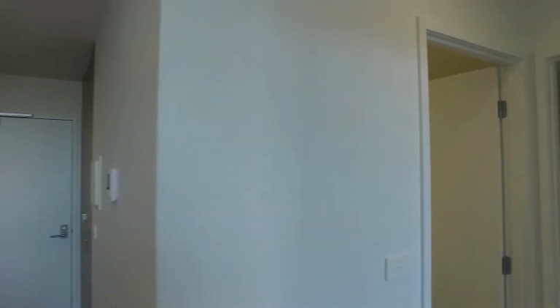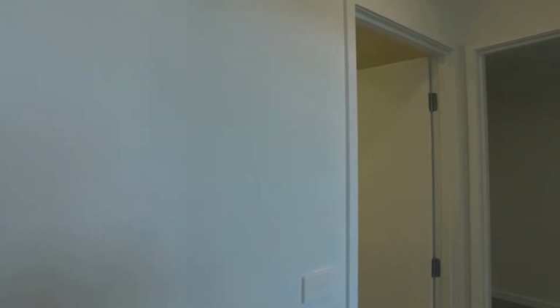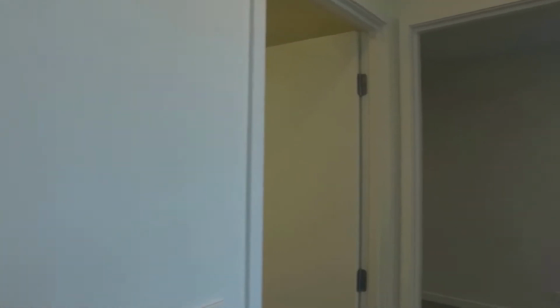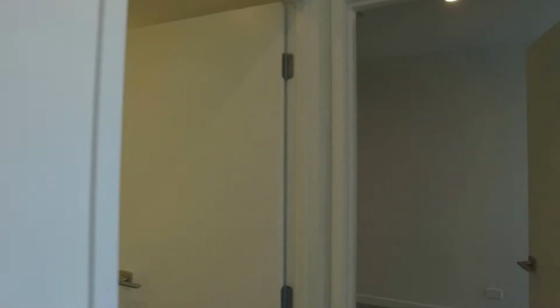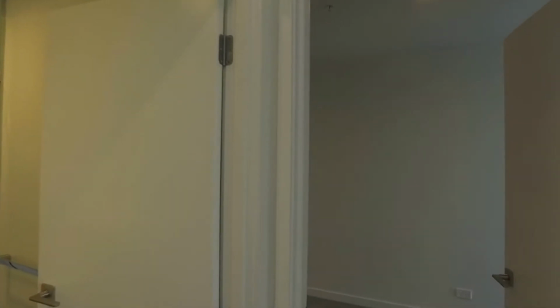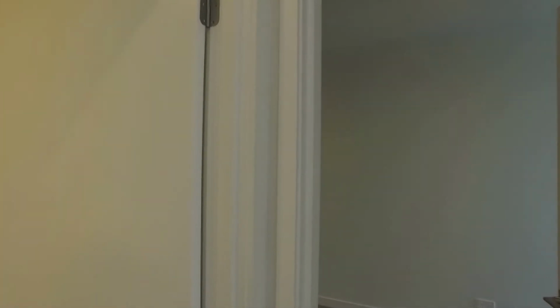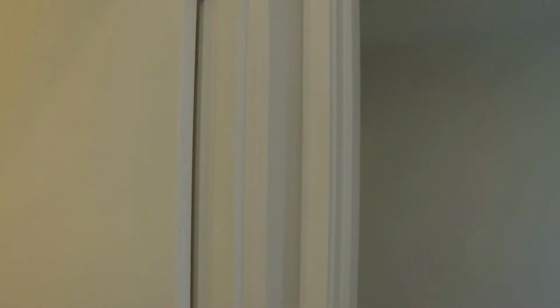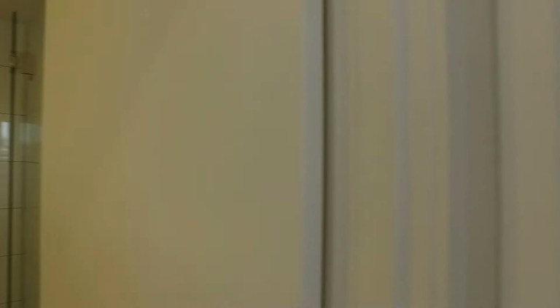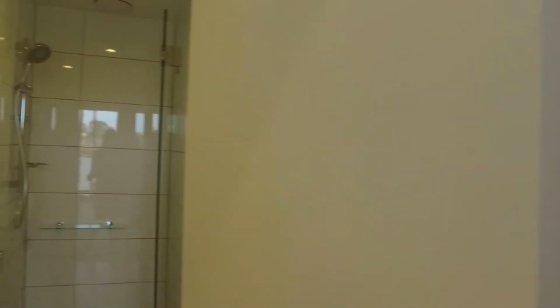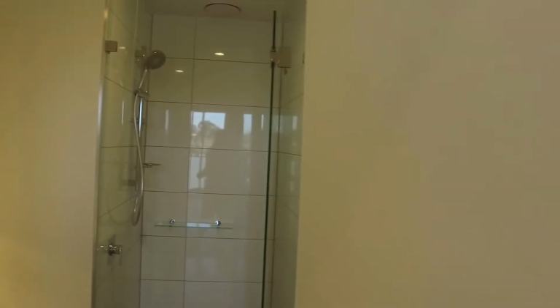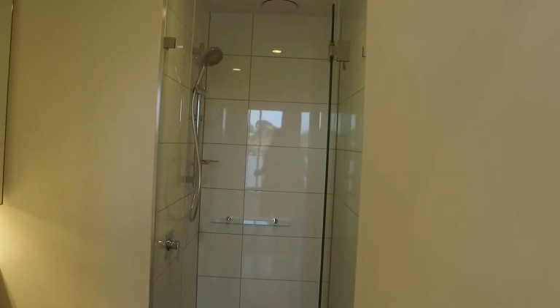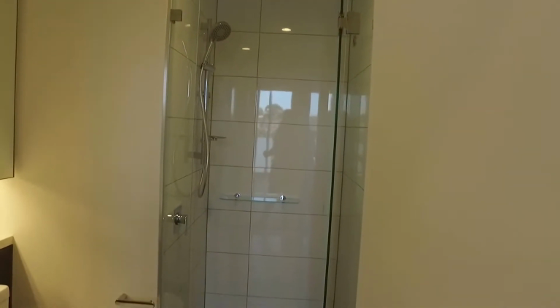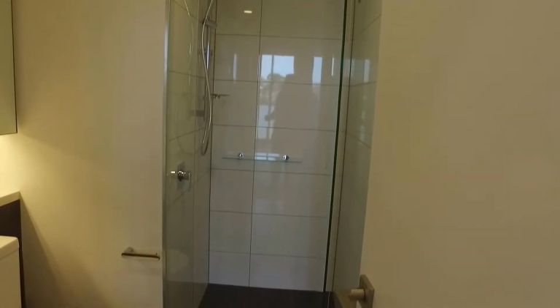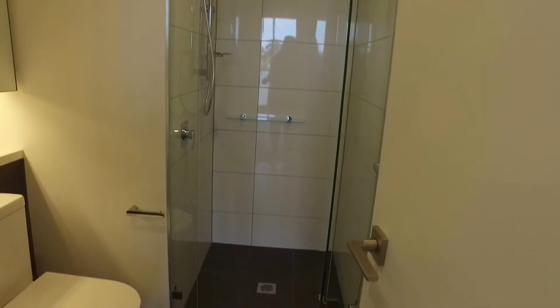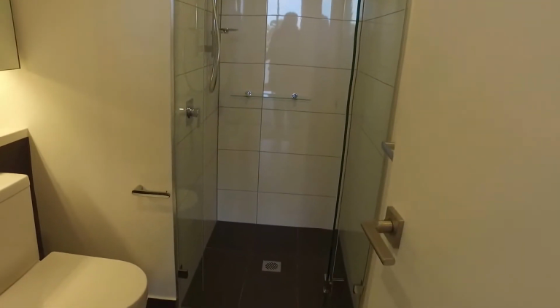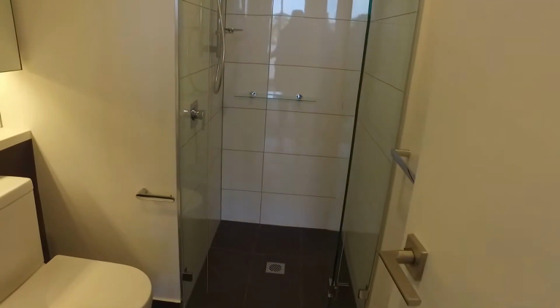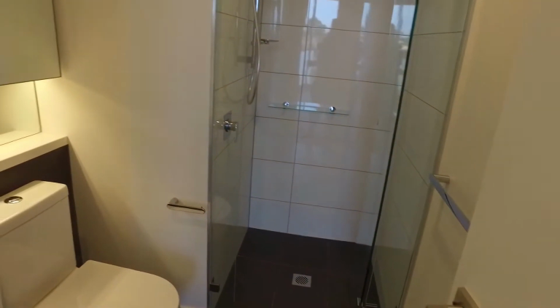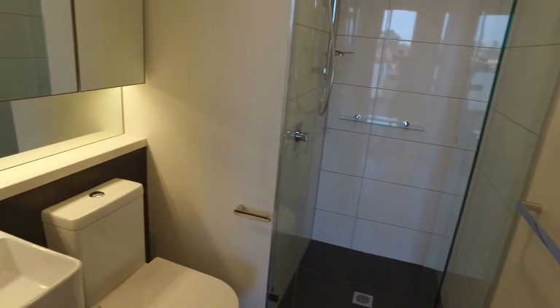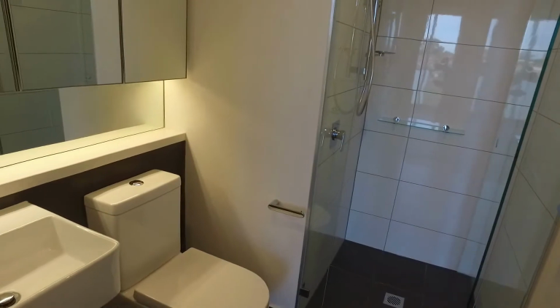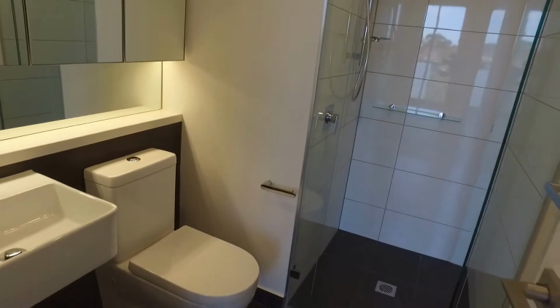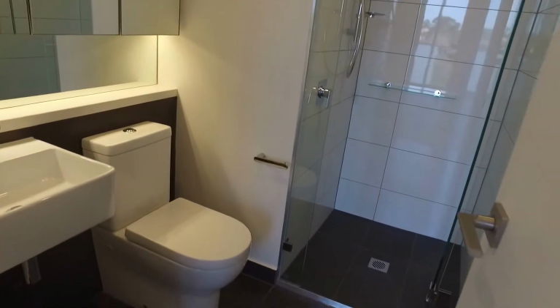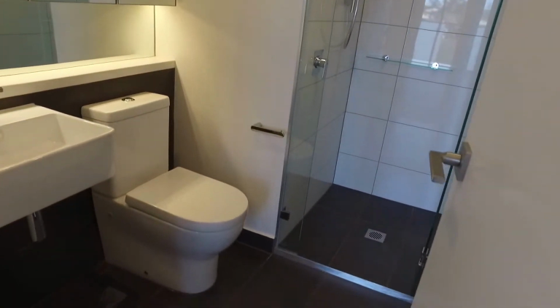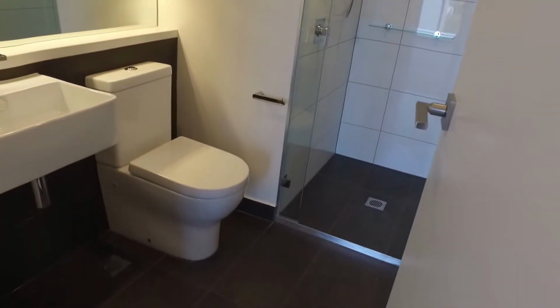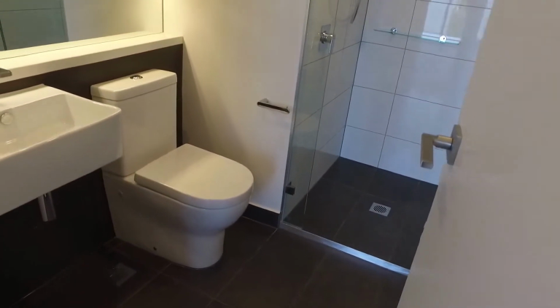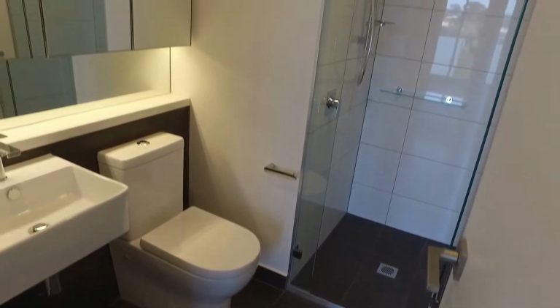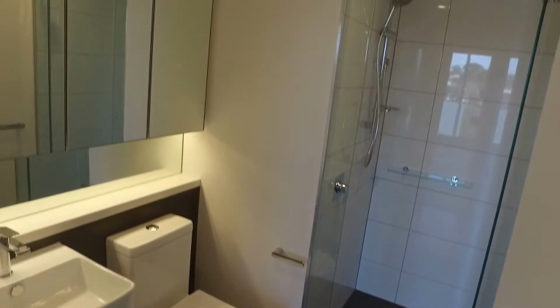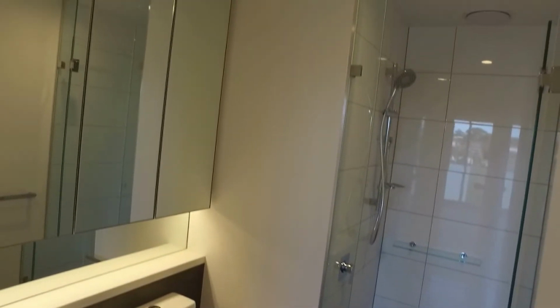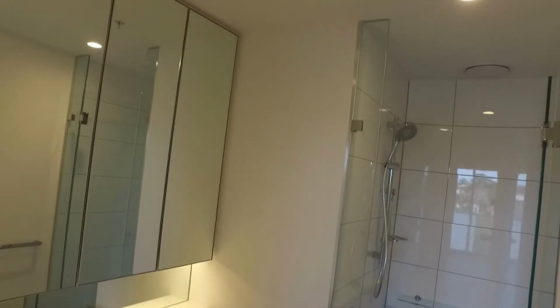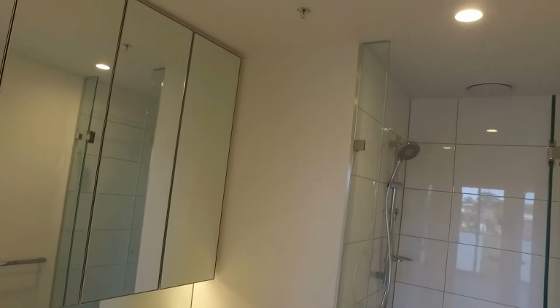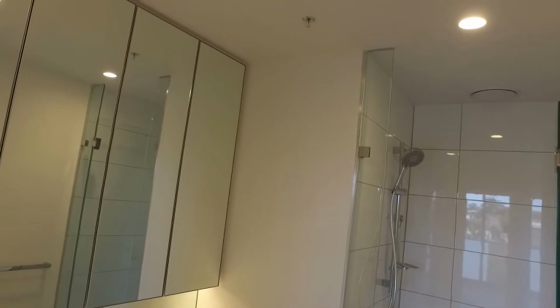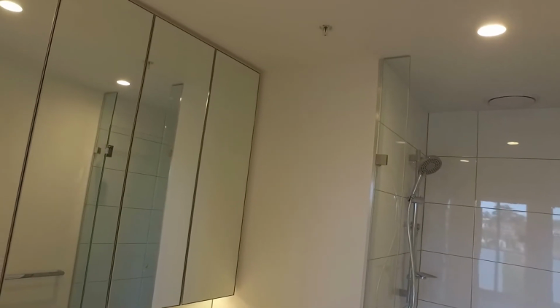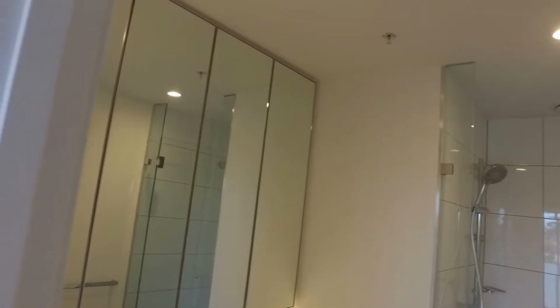To the left-hand side you've got the bathroom. Great layout — you've got a big shower, and ample storage with the bathroom cupboards as well.